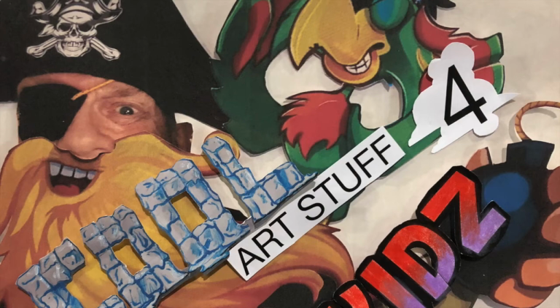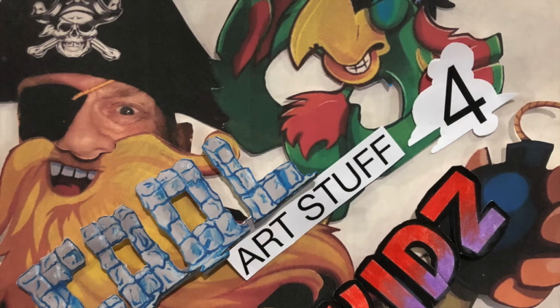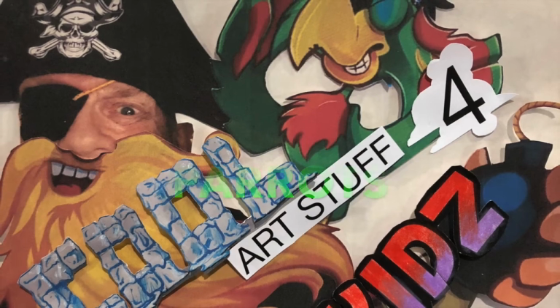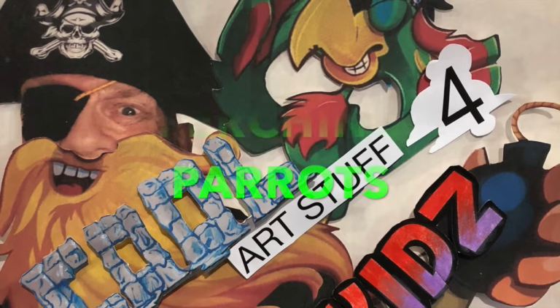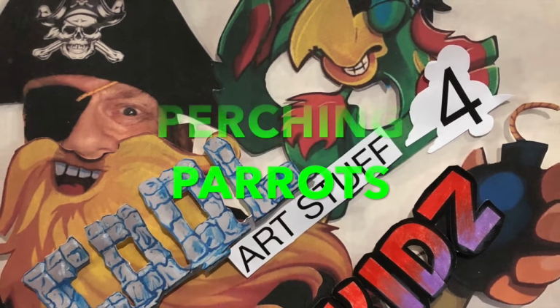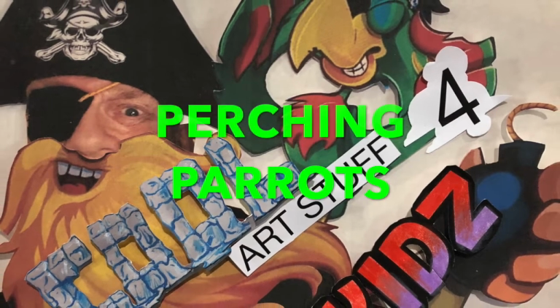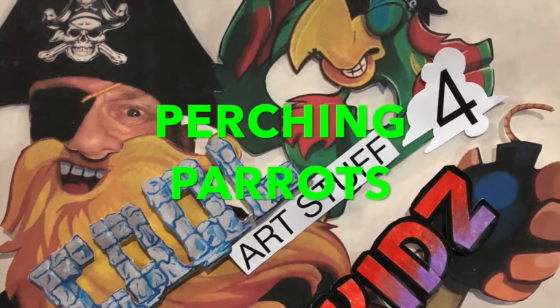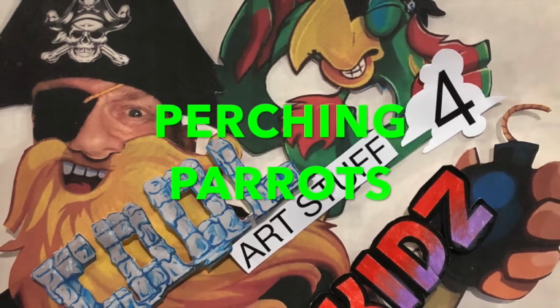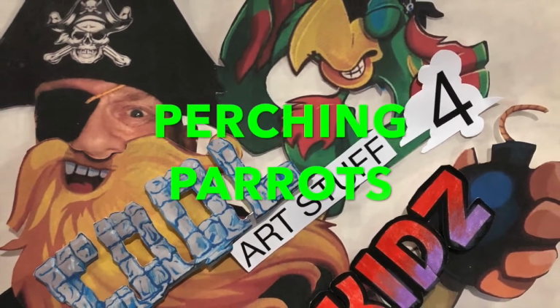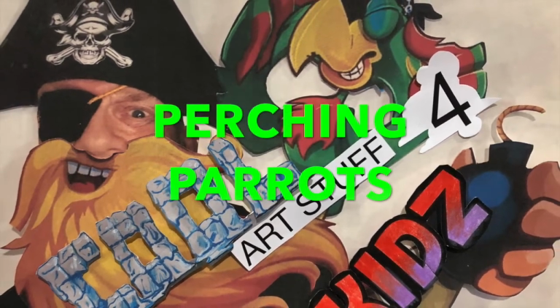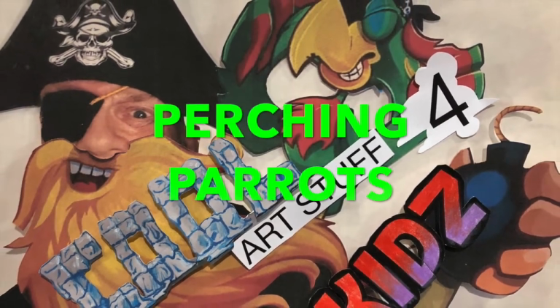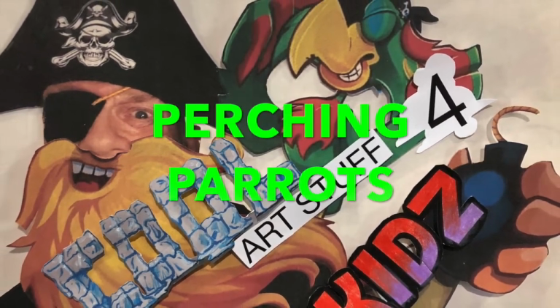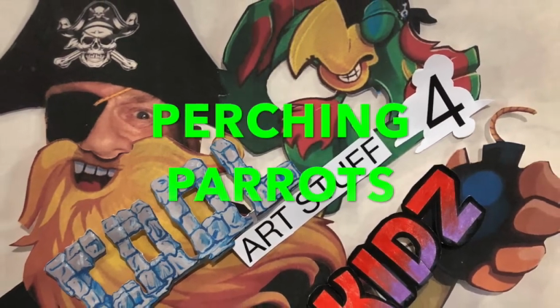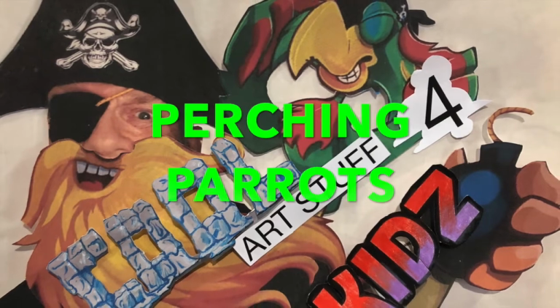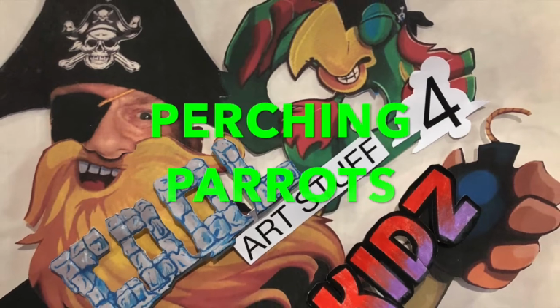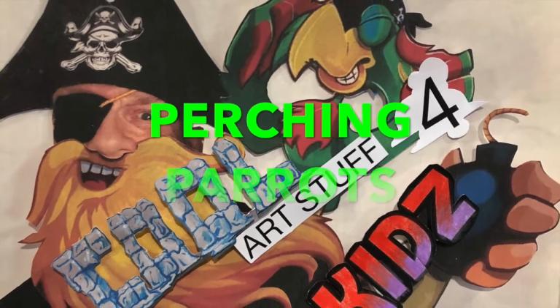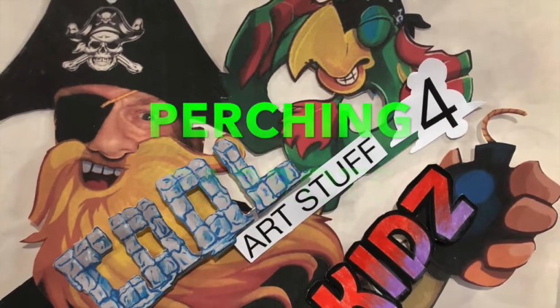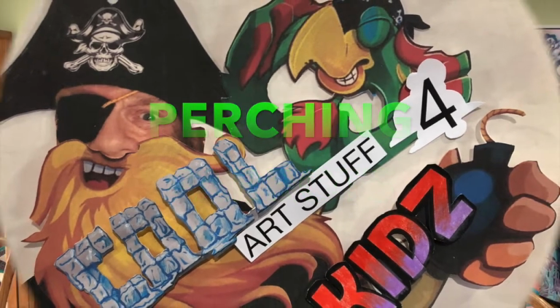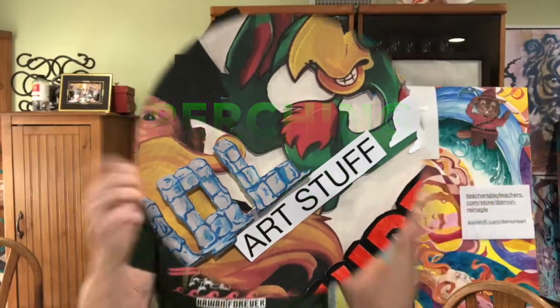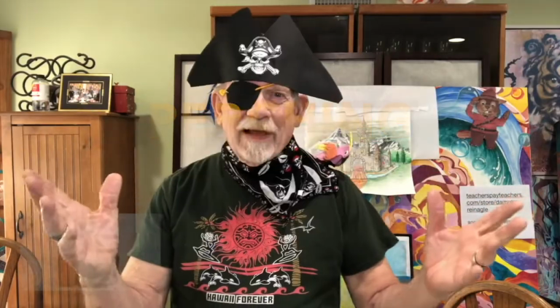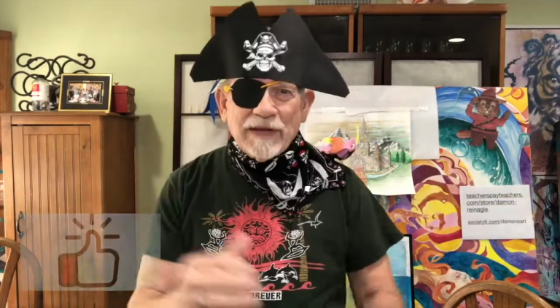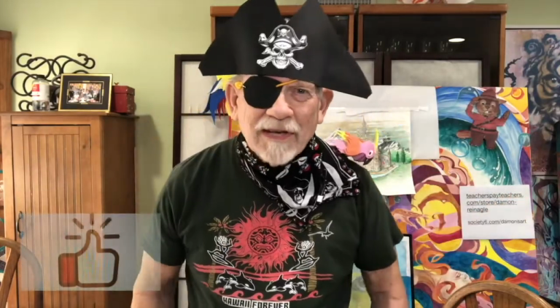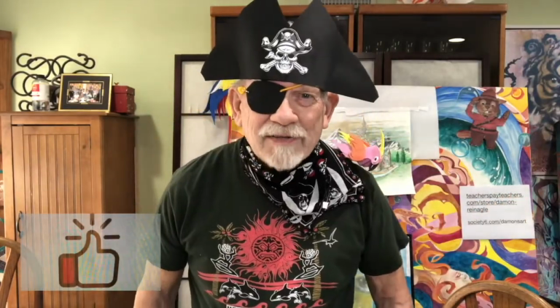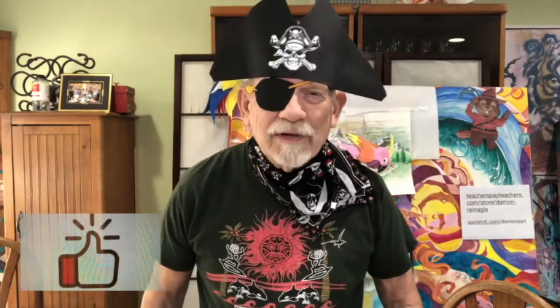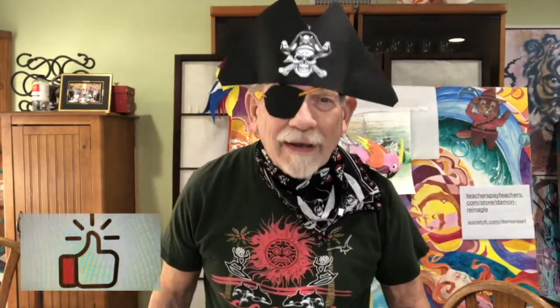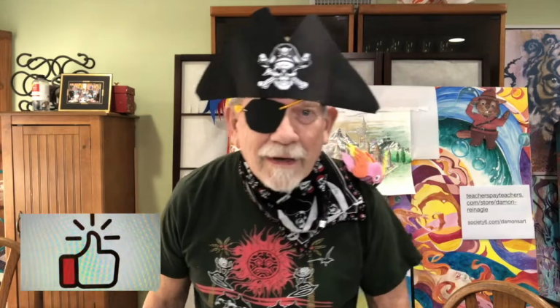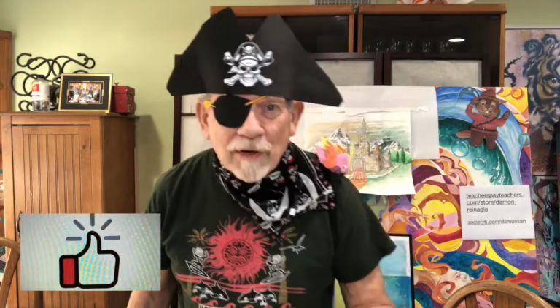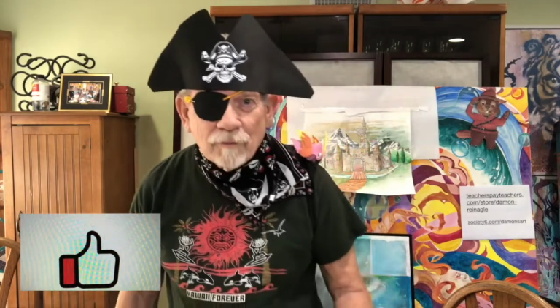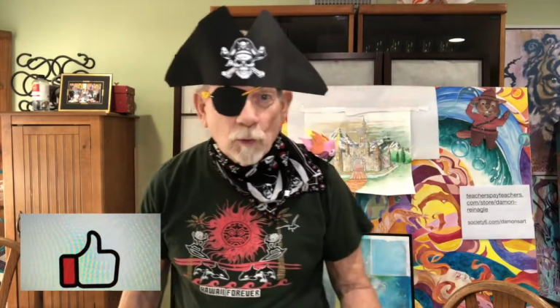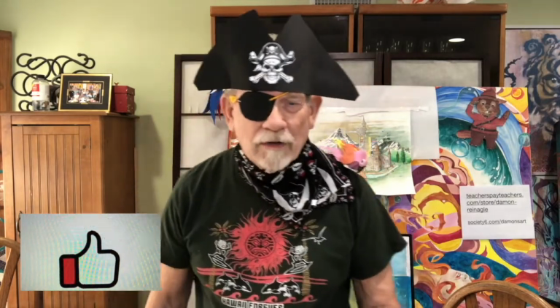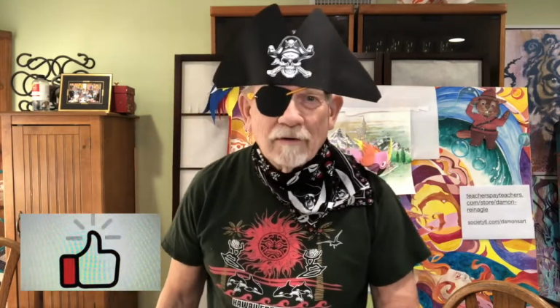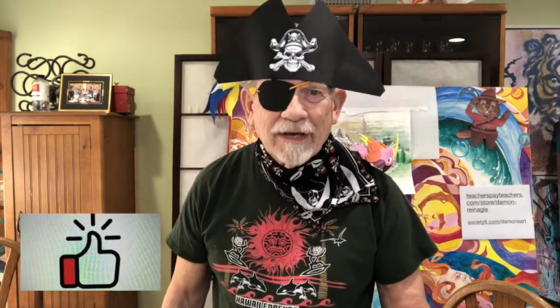You are a pirate! You are a pirate! How's everyone doing? Damon here for Cool Art for Kids.